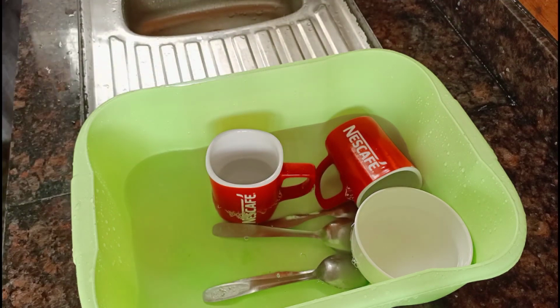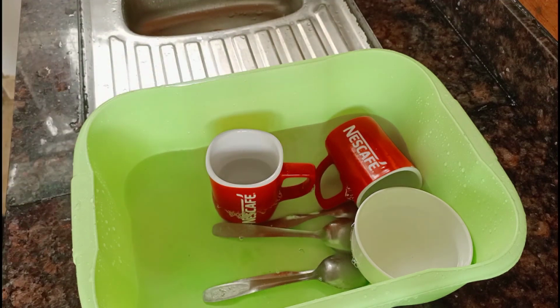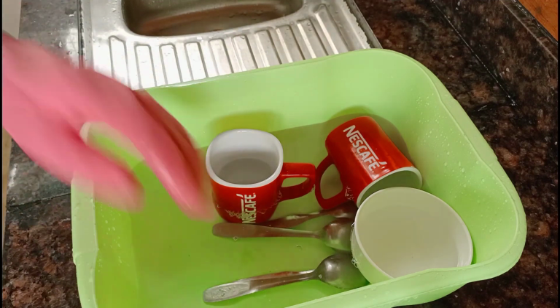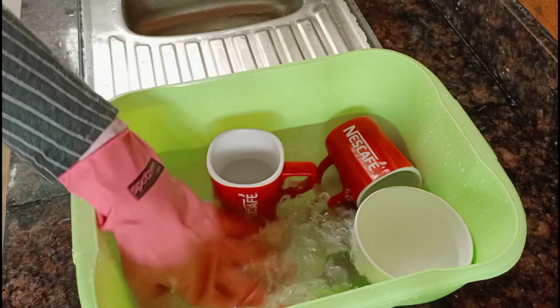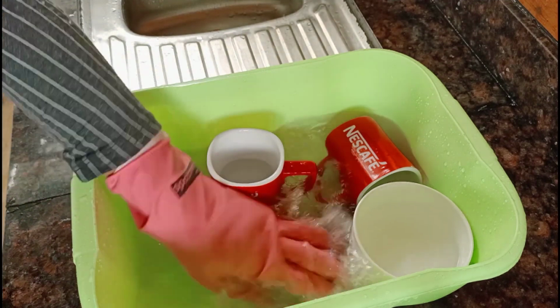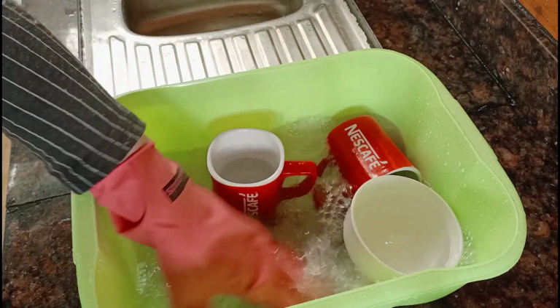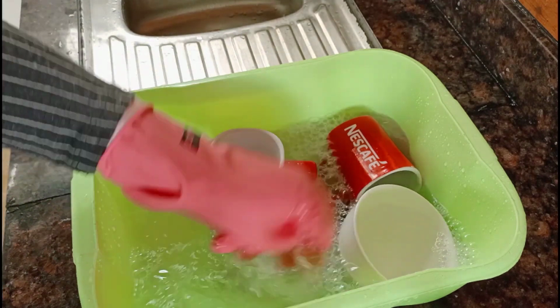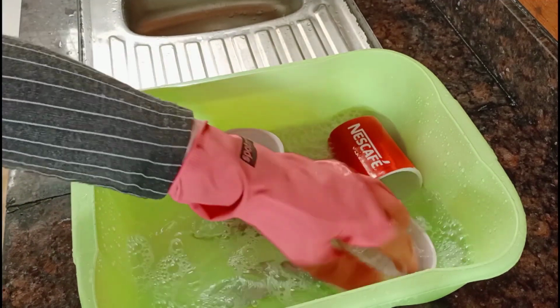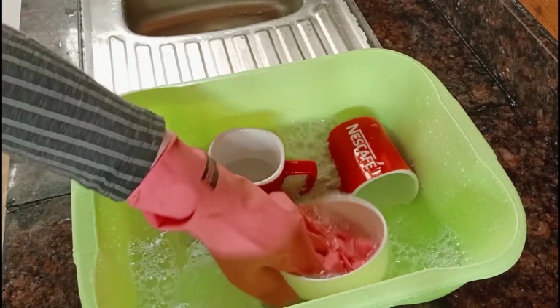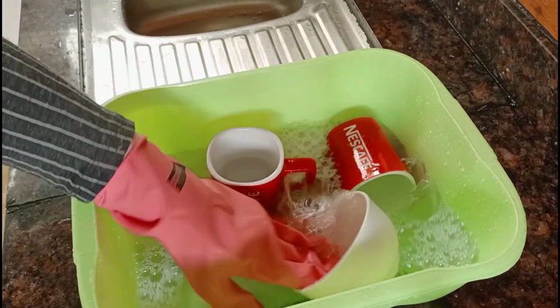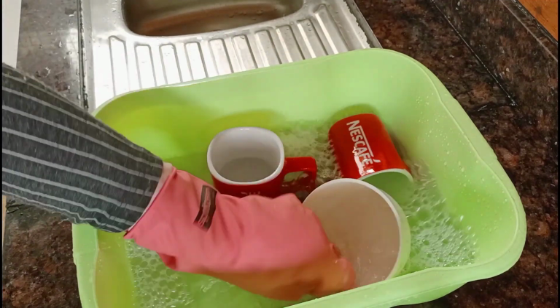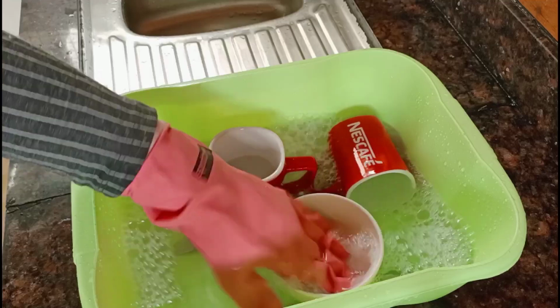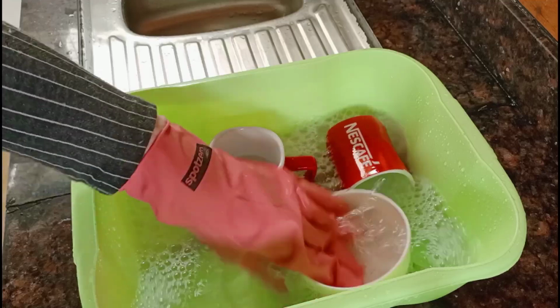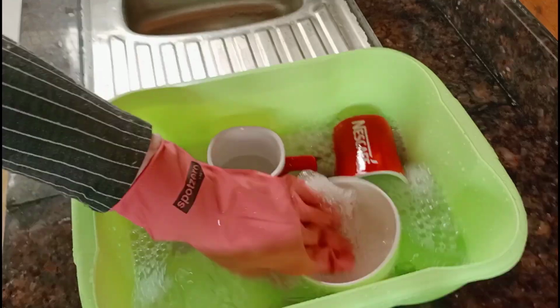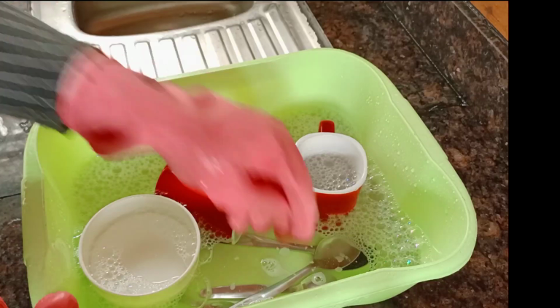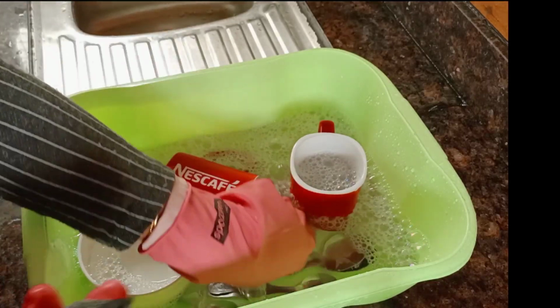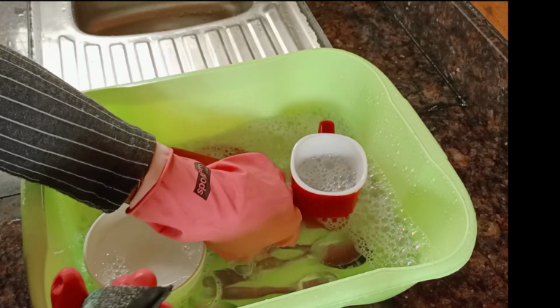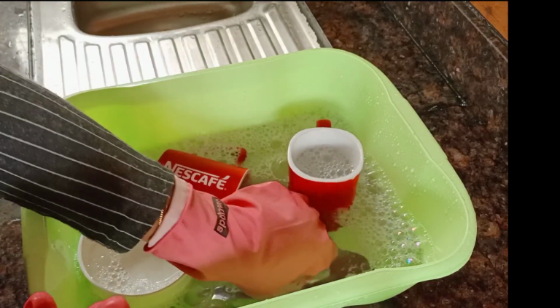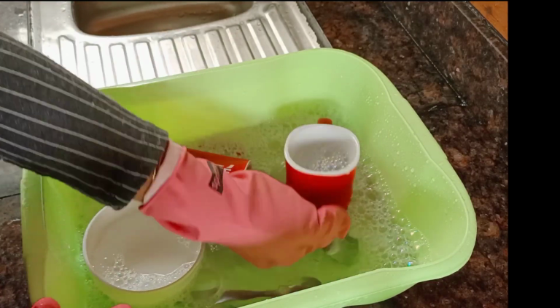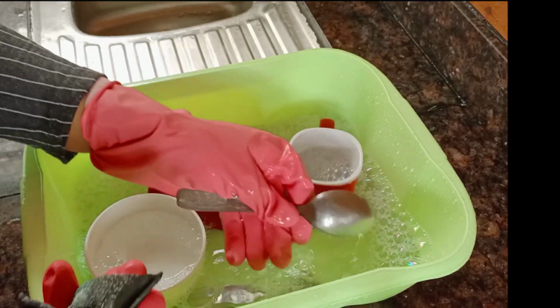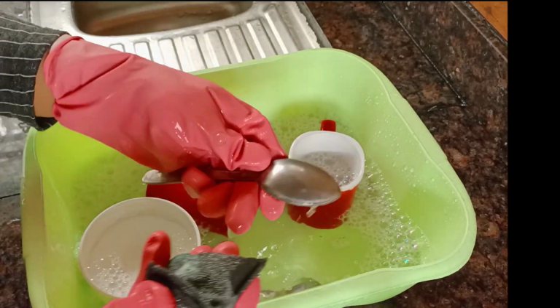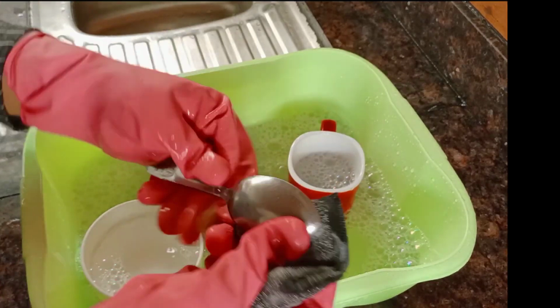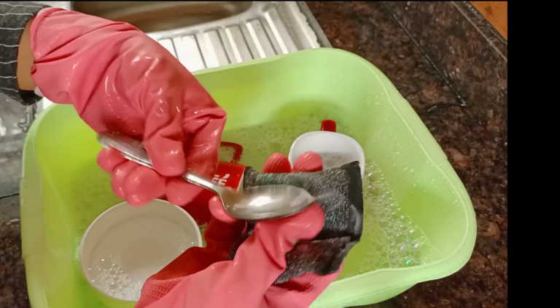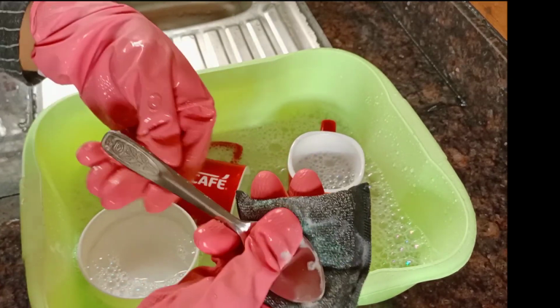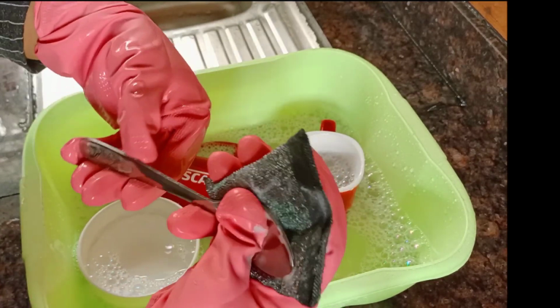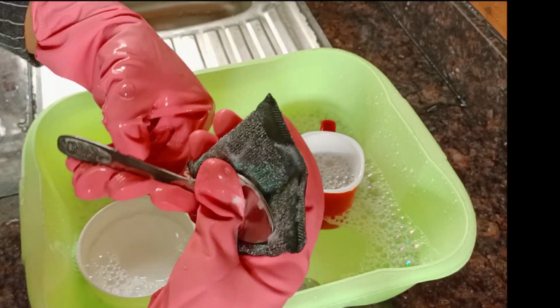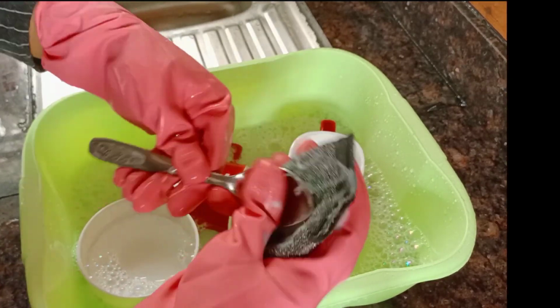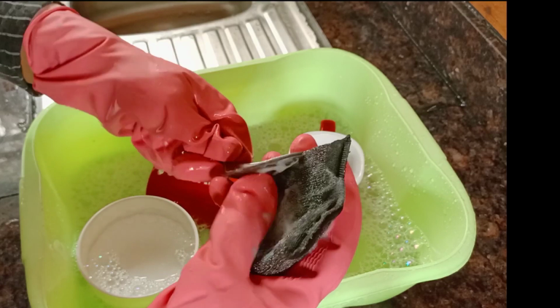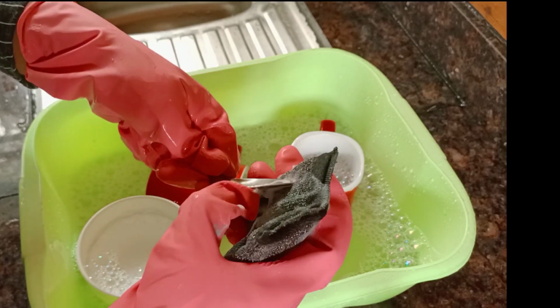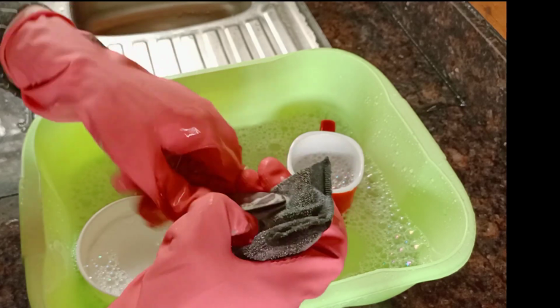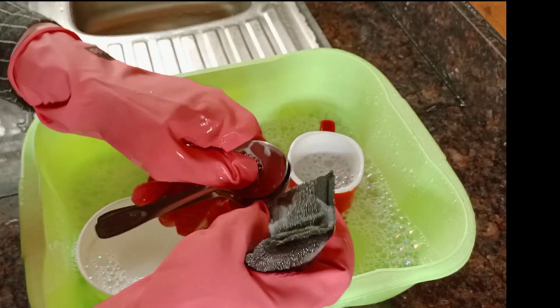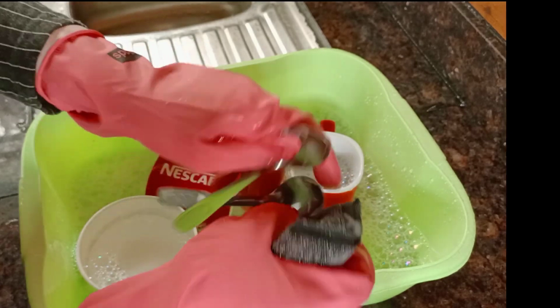Let's clean the lid. Now, if you want to clean the lid, you can clean the lid.